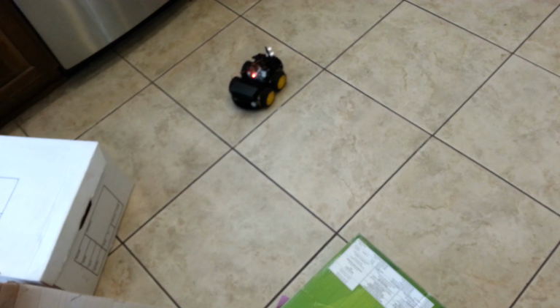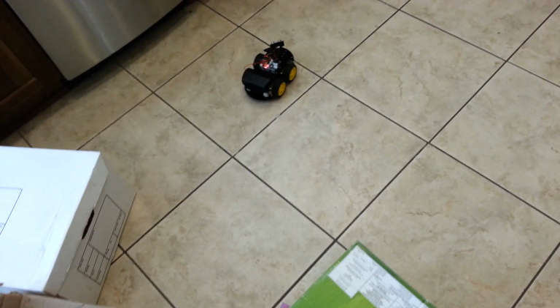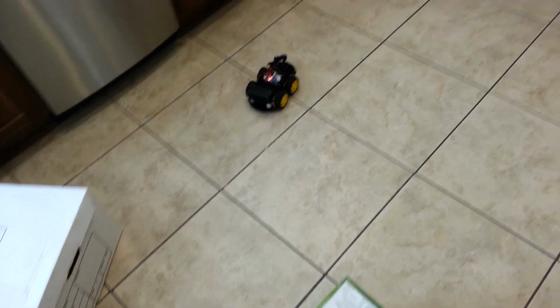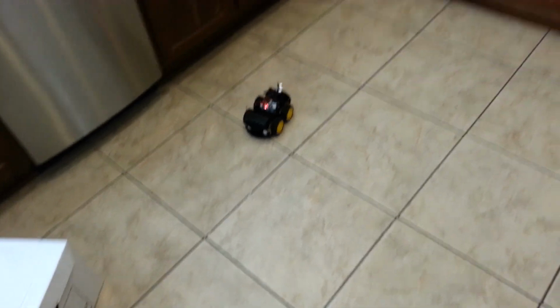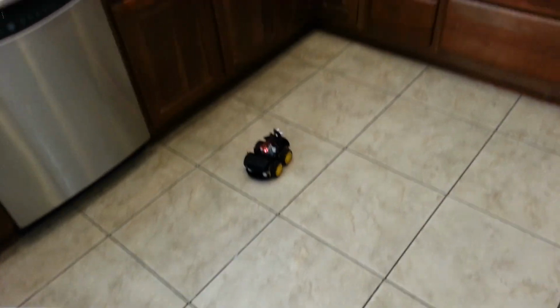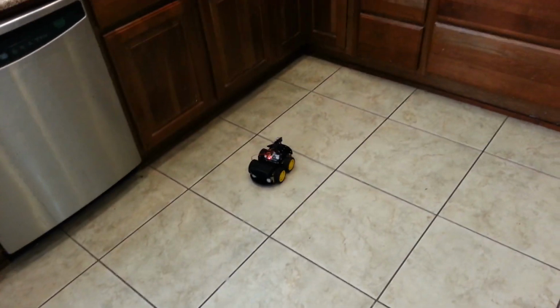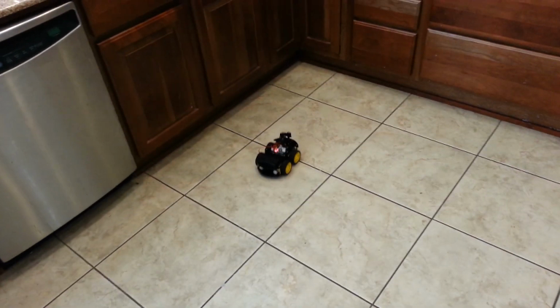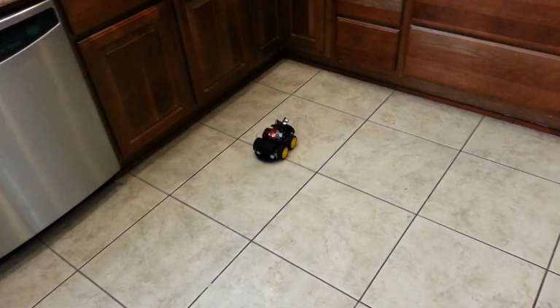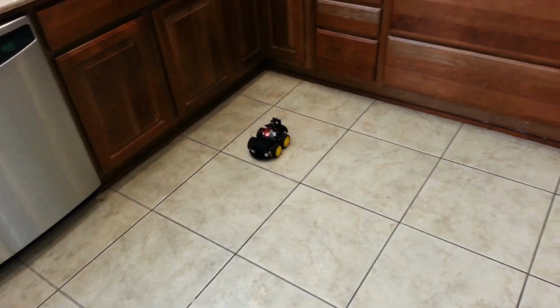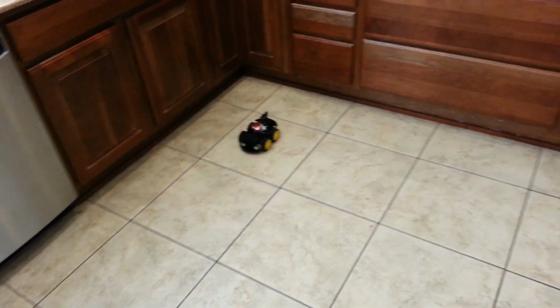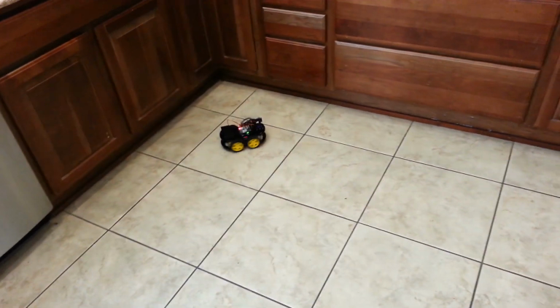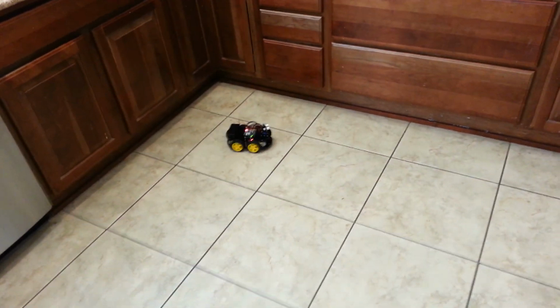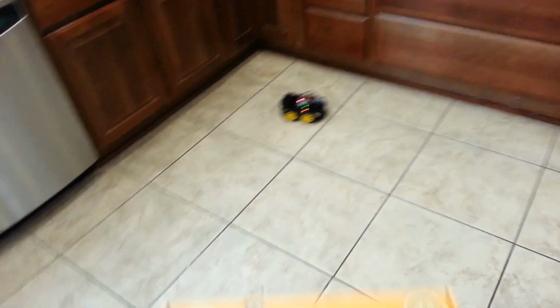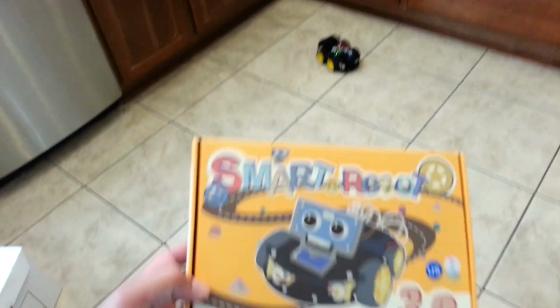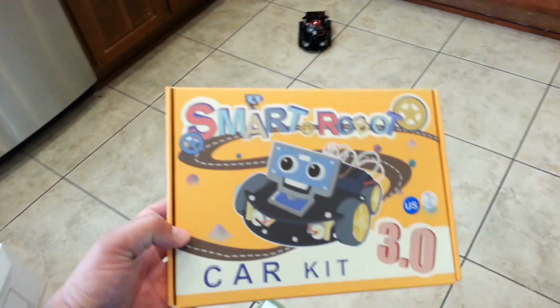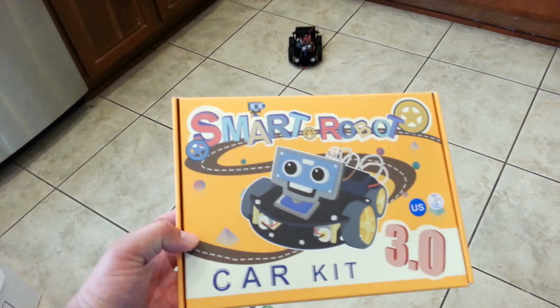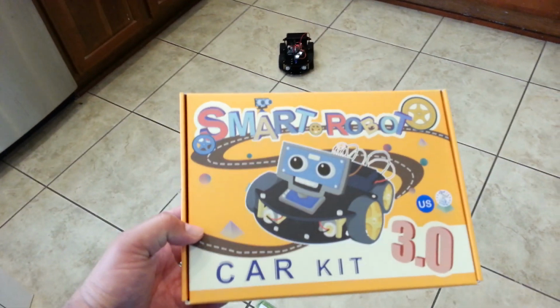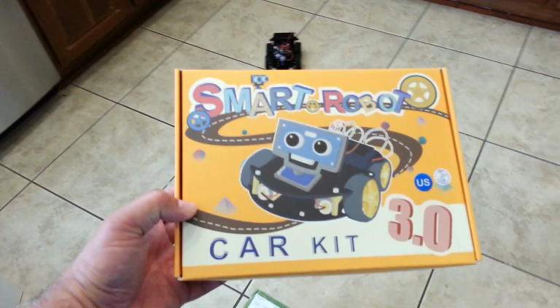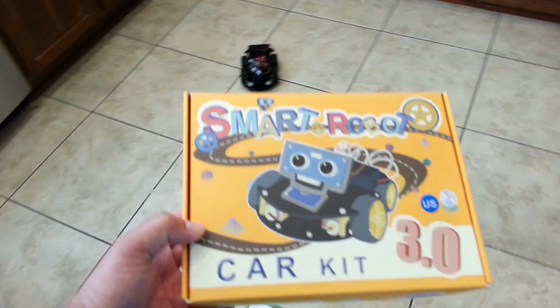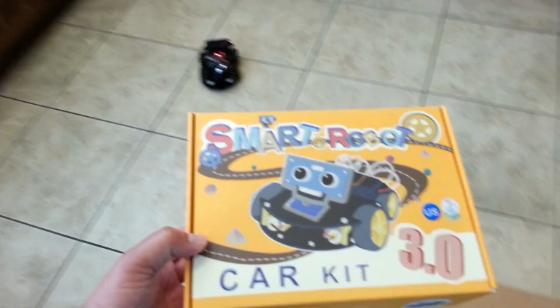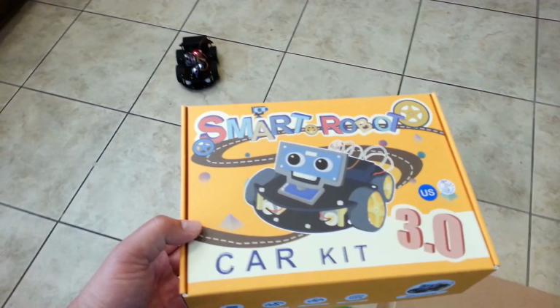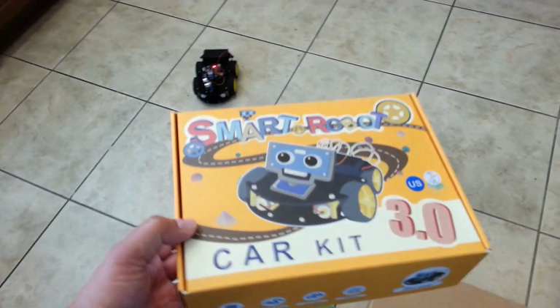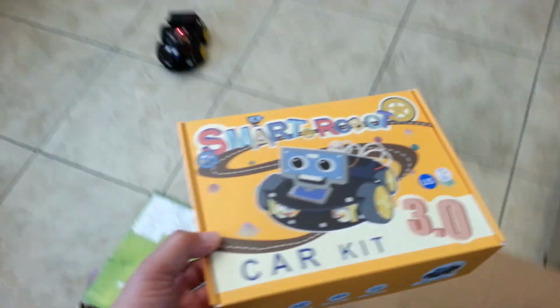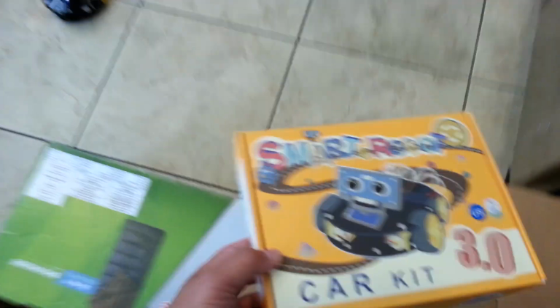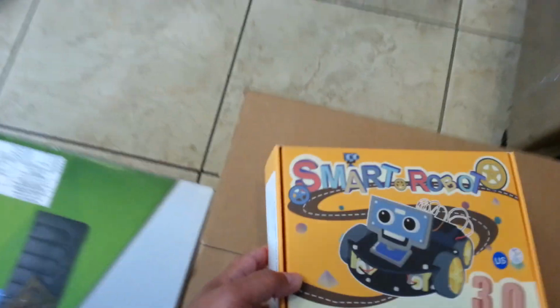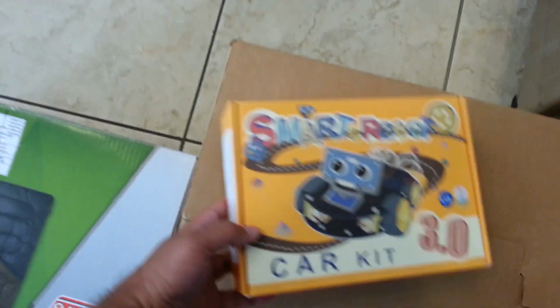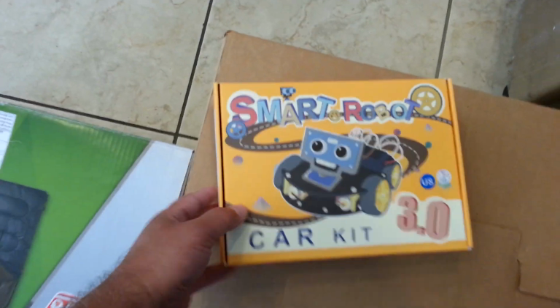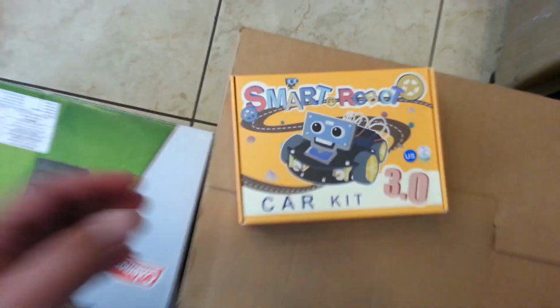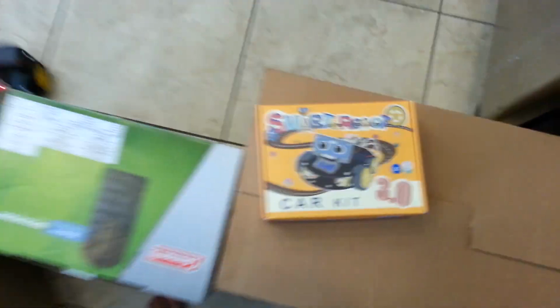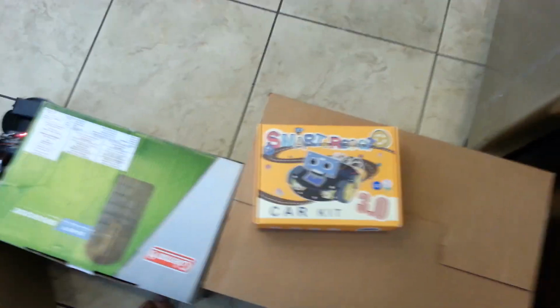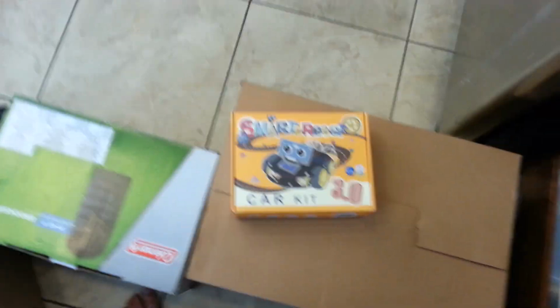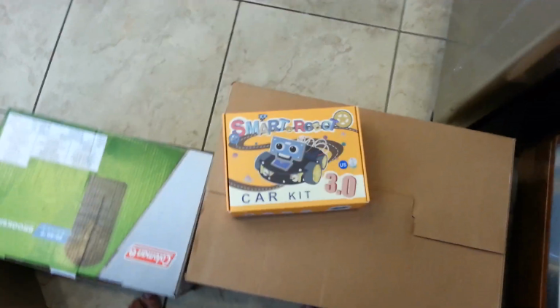Anyway, I just wanted to show you the capabilities of this new toy that I bought. Take care, signing off, bye.